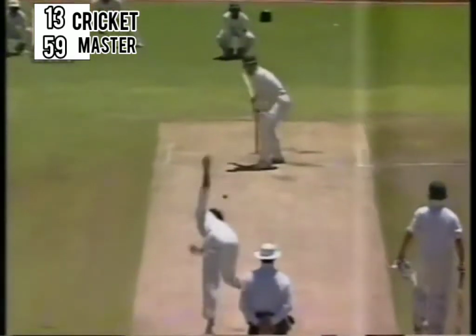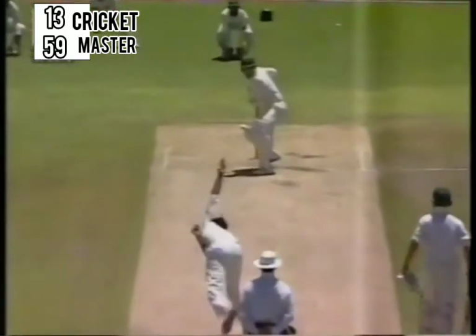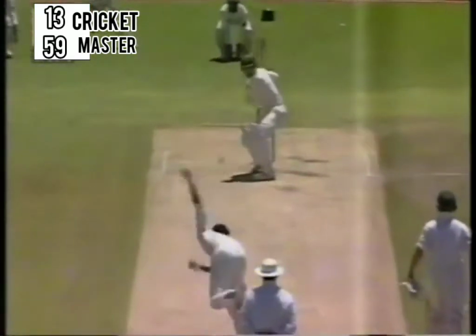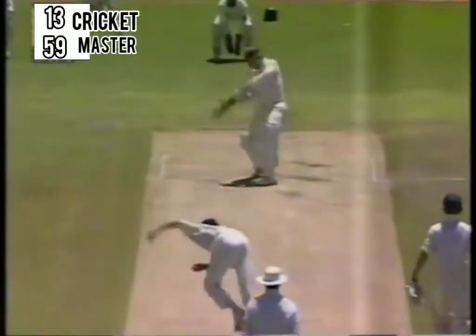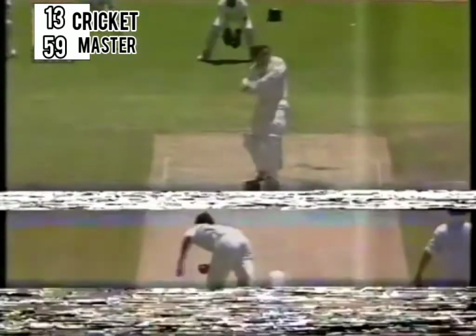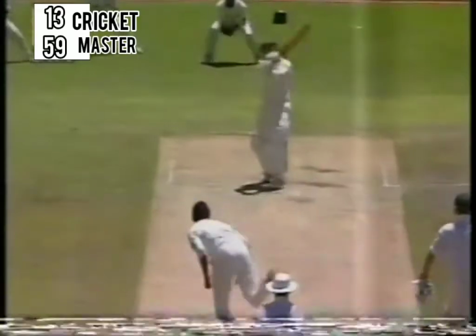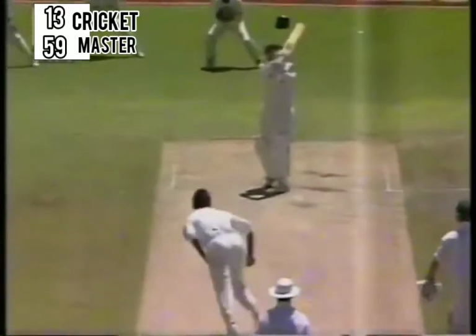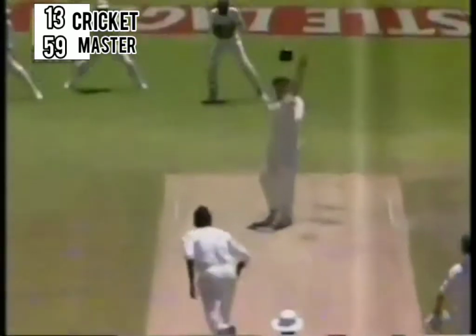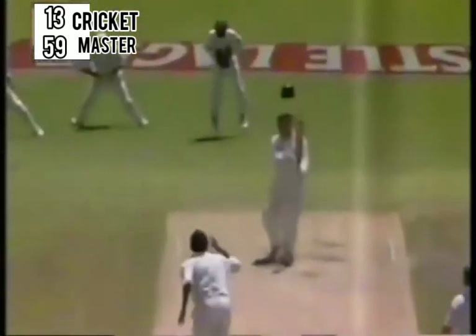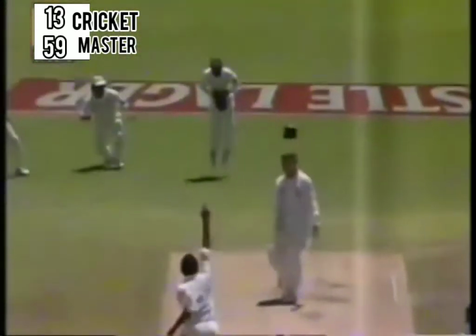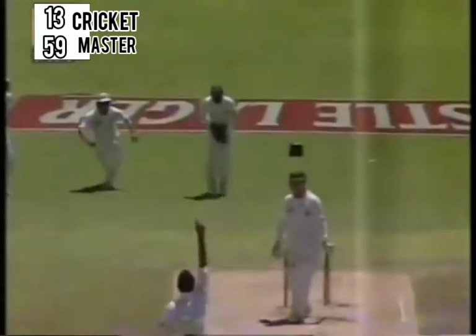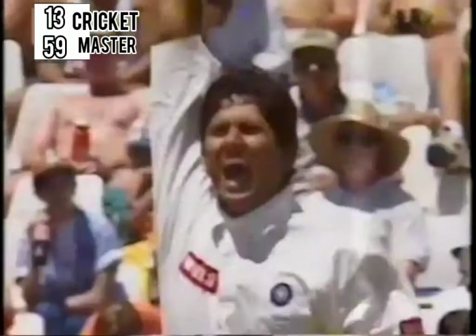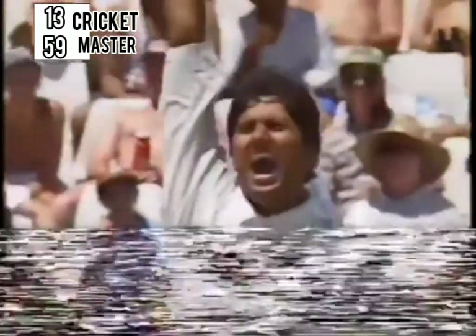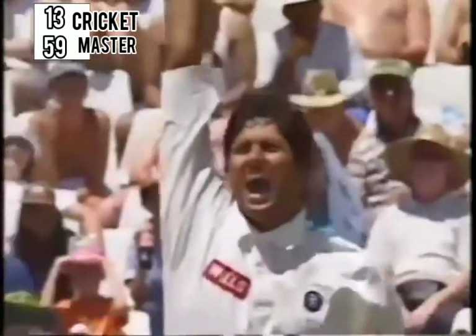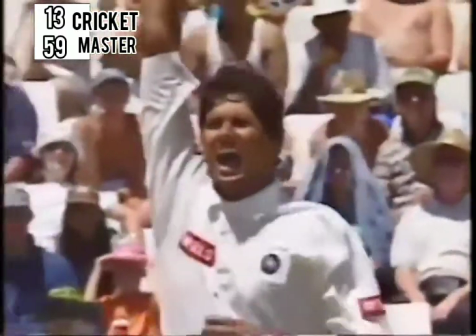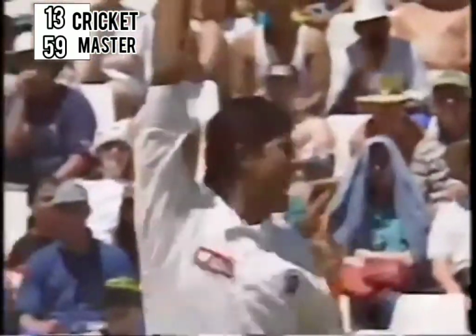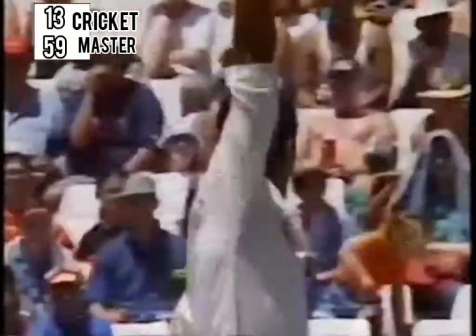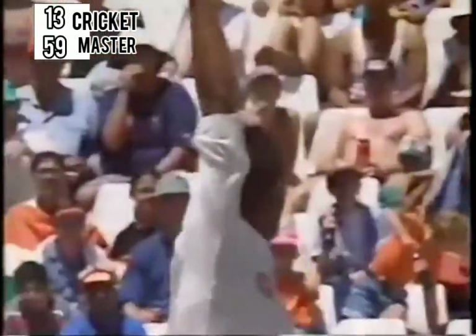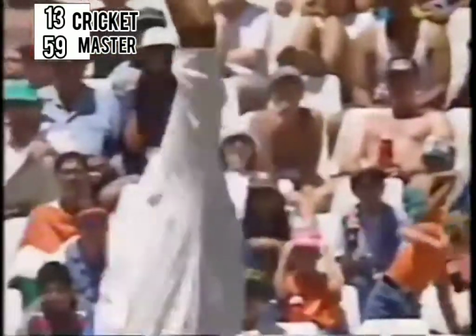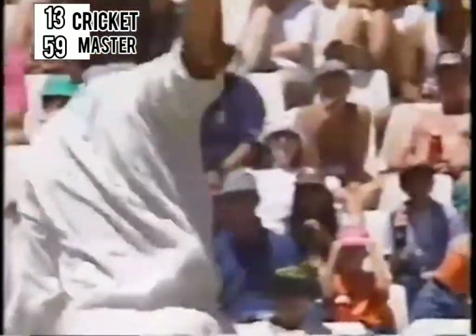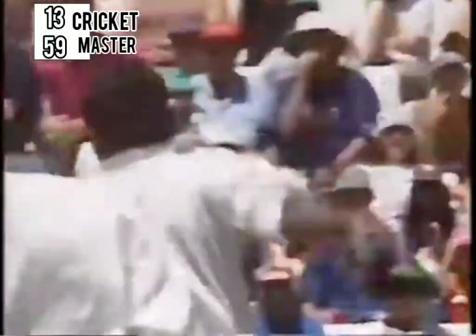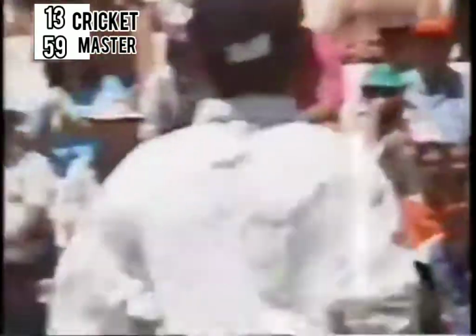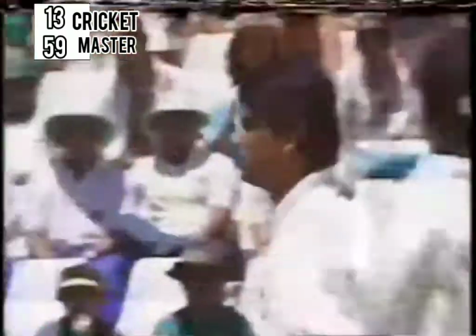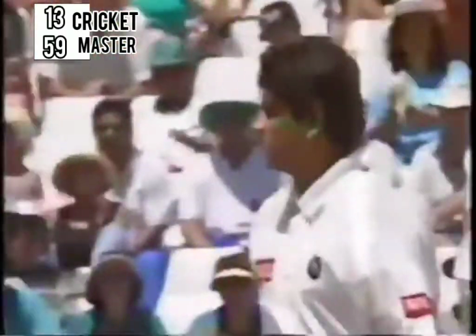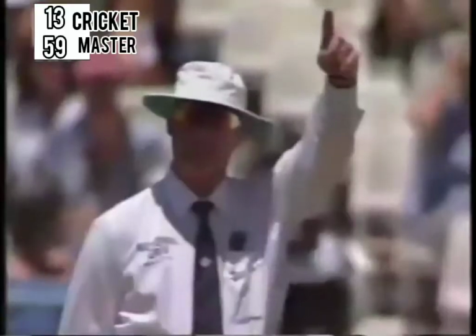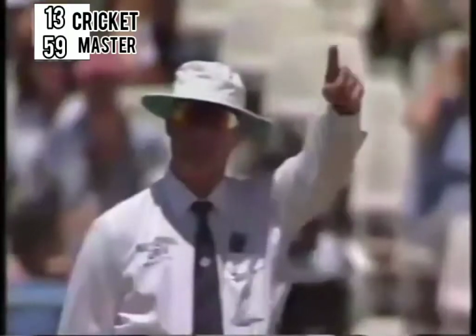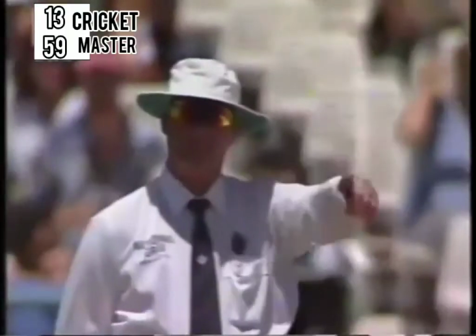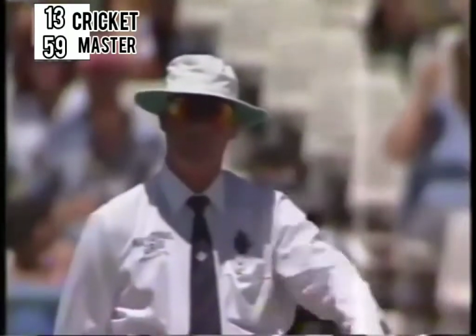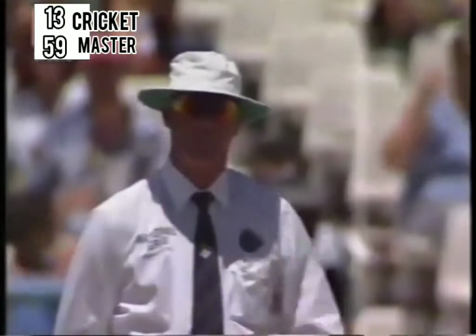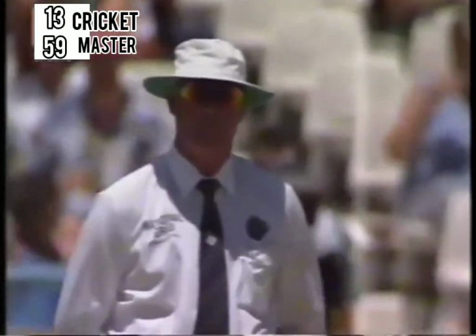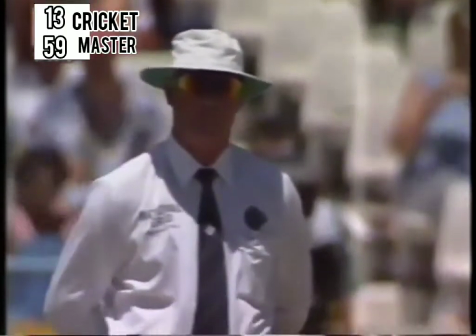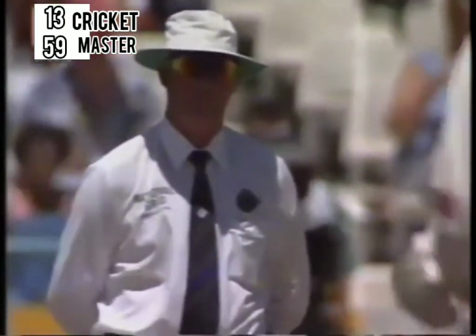He's been bowling very well right from the first test match, and here also it wasn't too wide — it was close to Hudson and I think the bounce did it here more than anything.